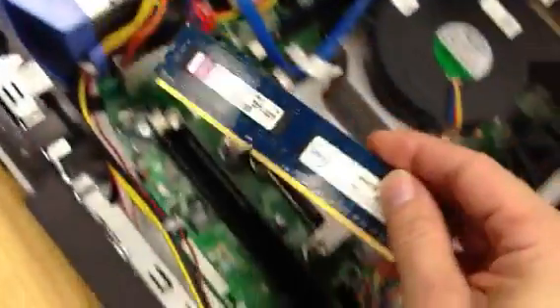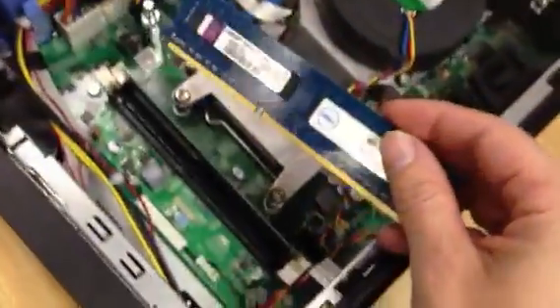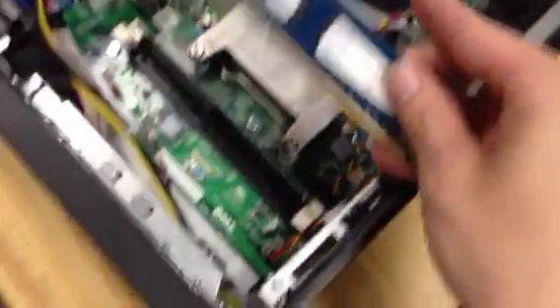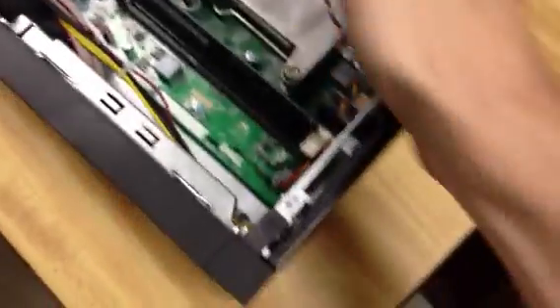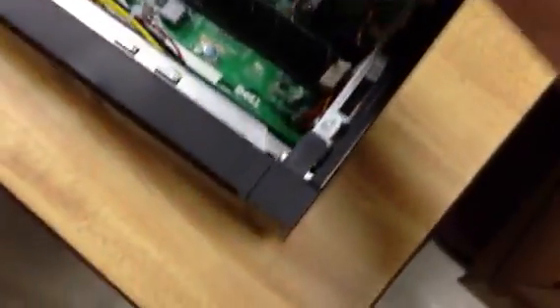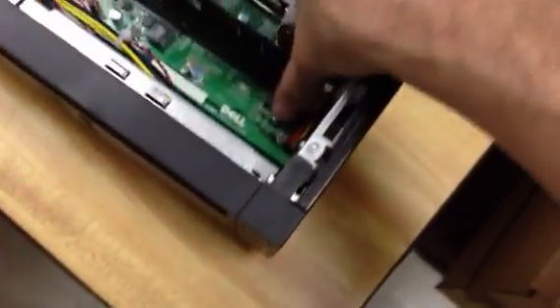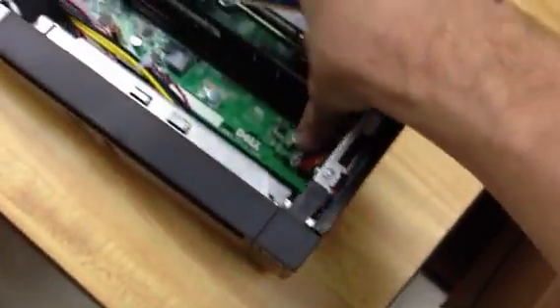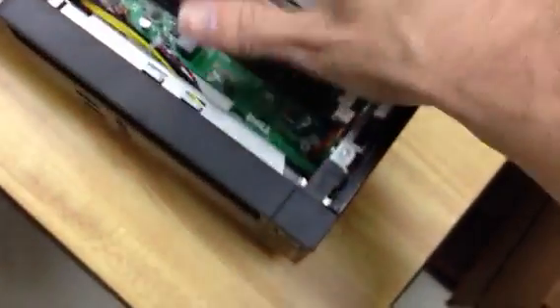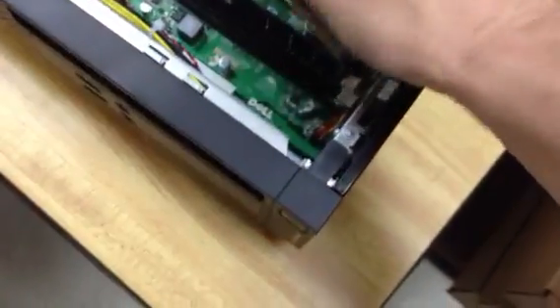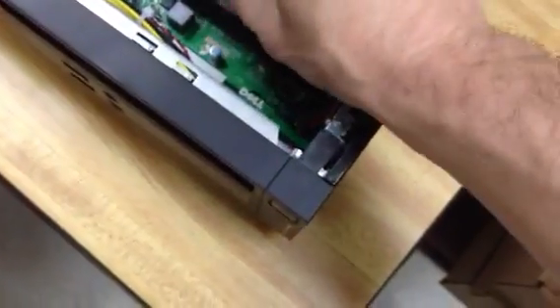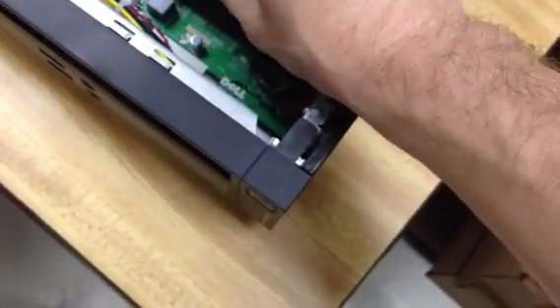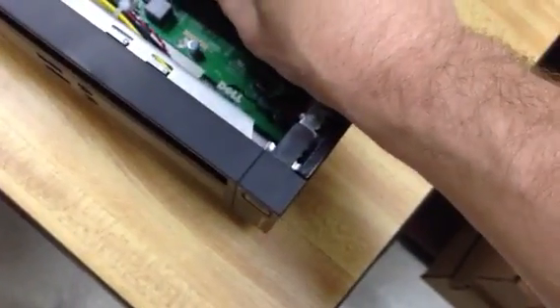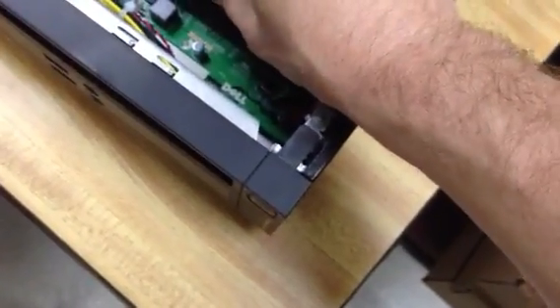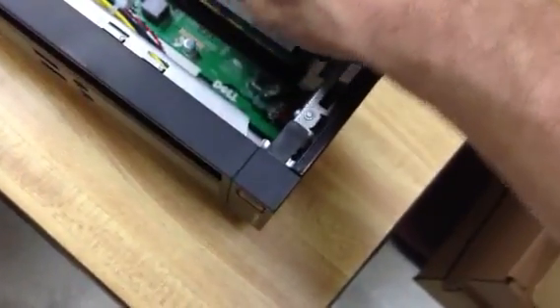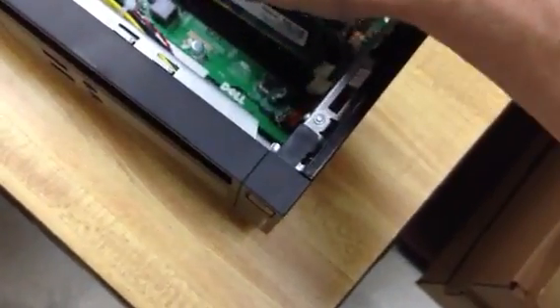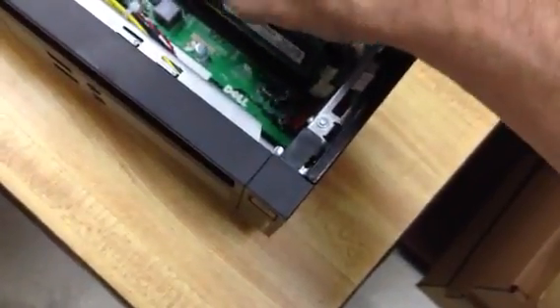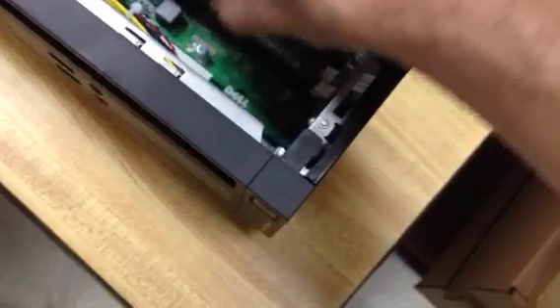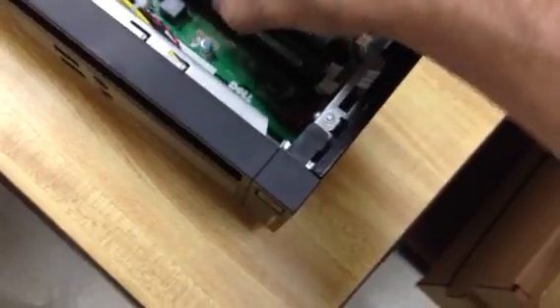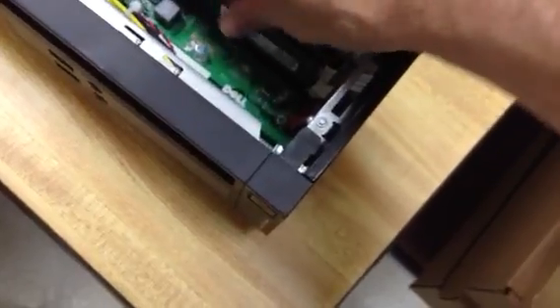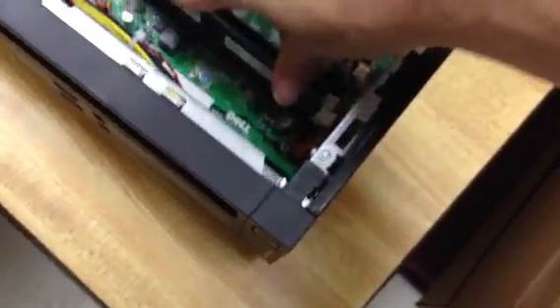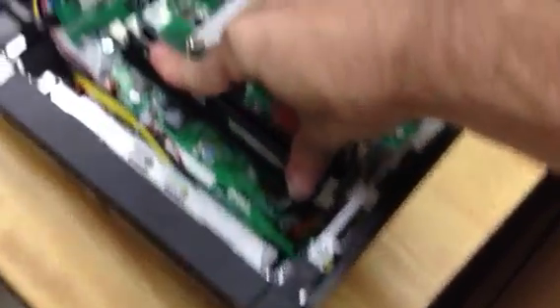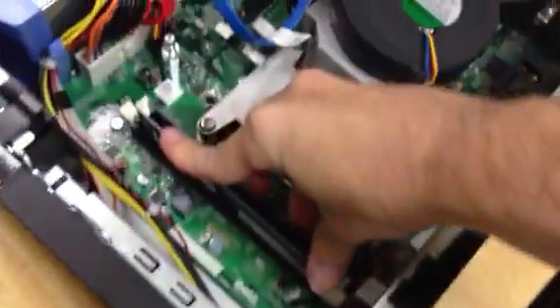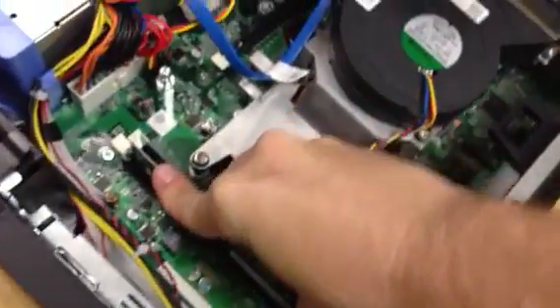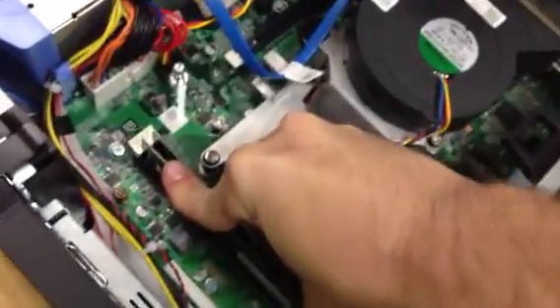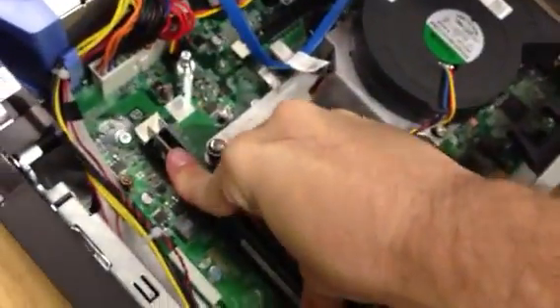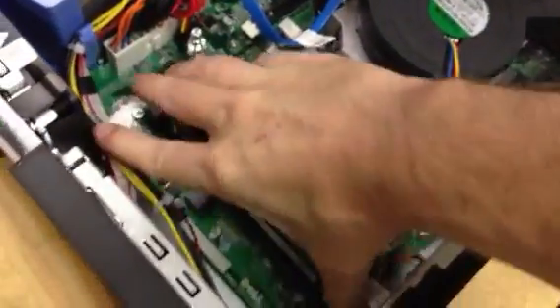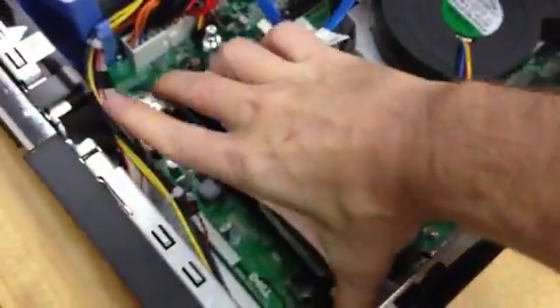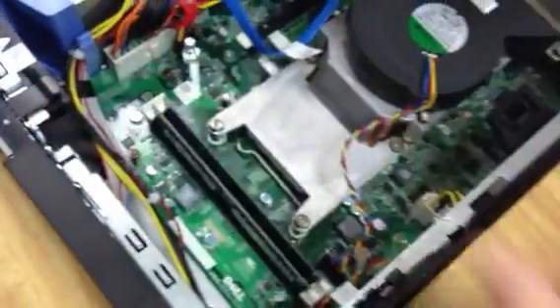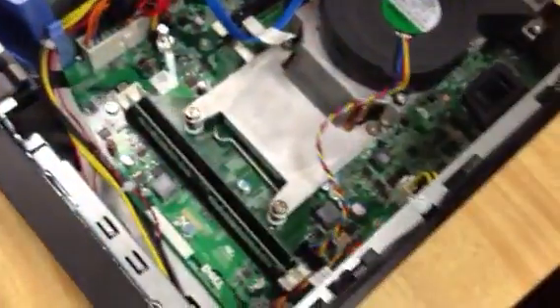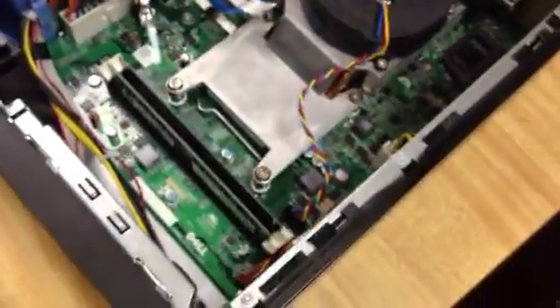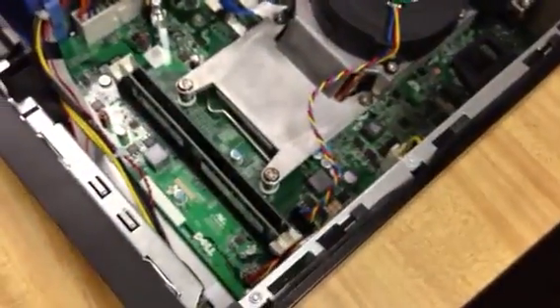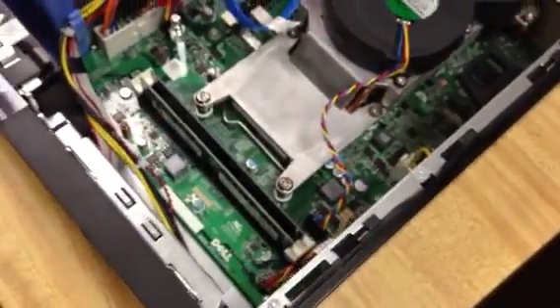You're going to take your RAM upgrade, insert that — regular desktop DDR3. Push in until you hear the click, and you're good to go.